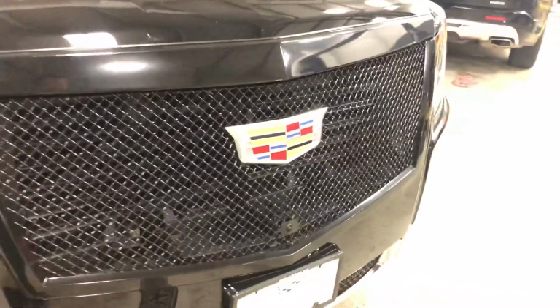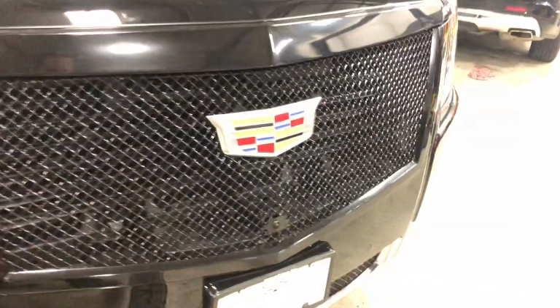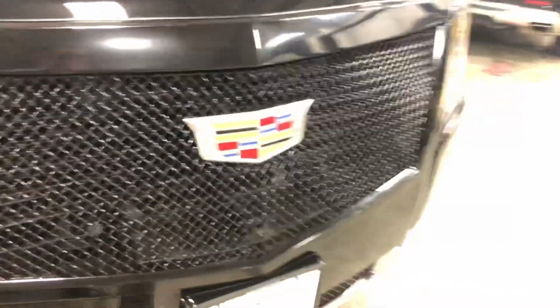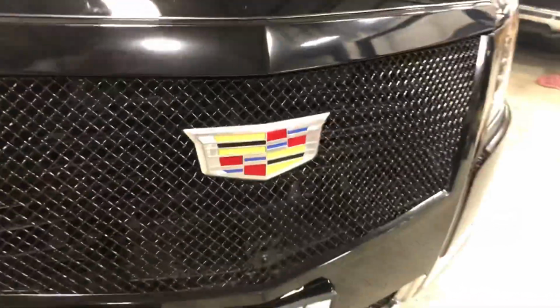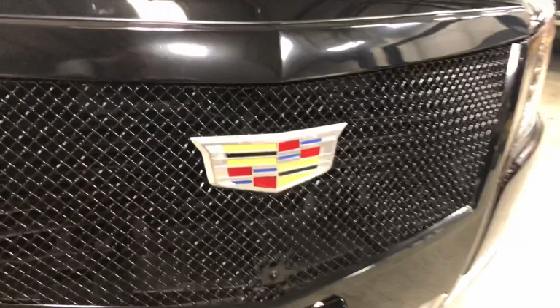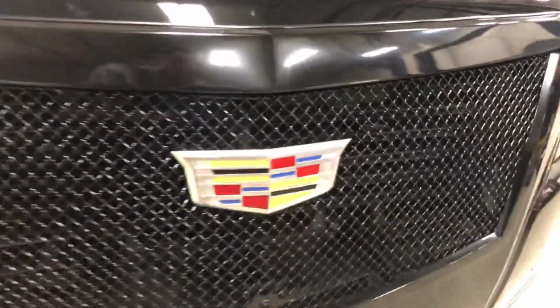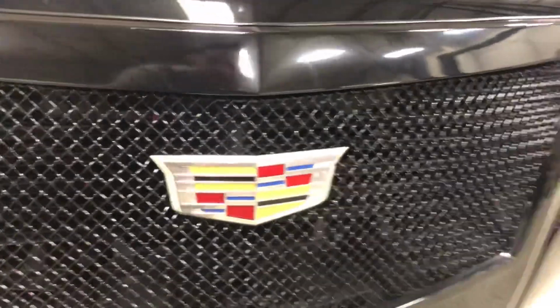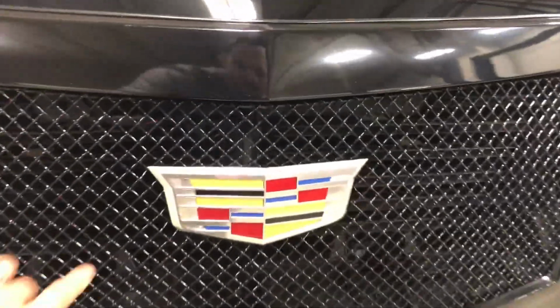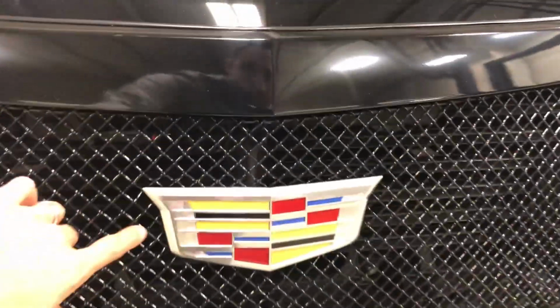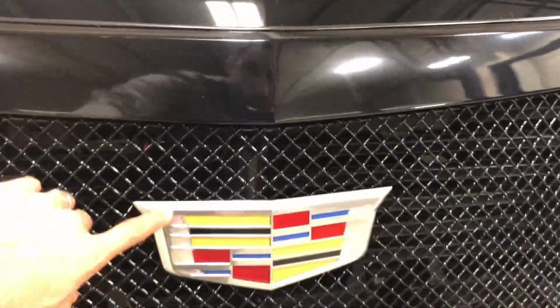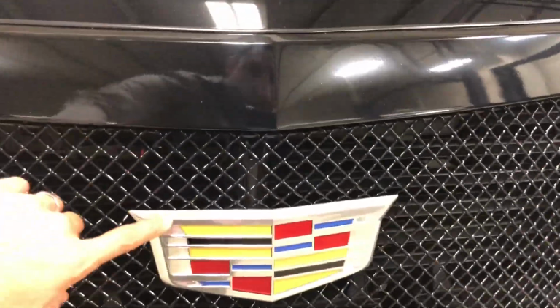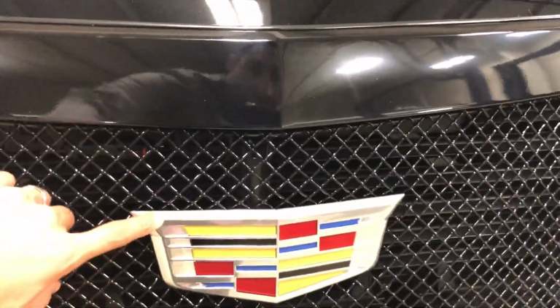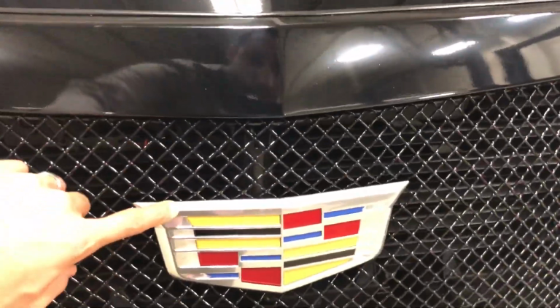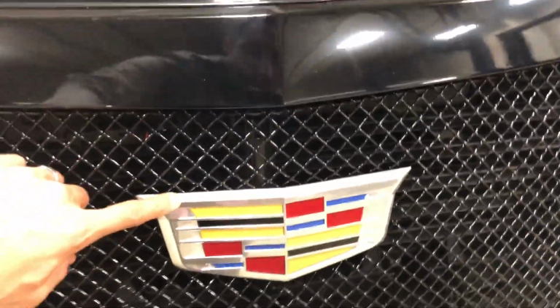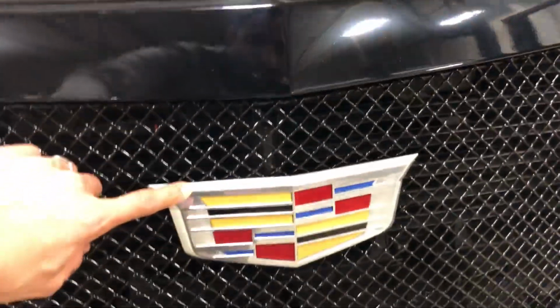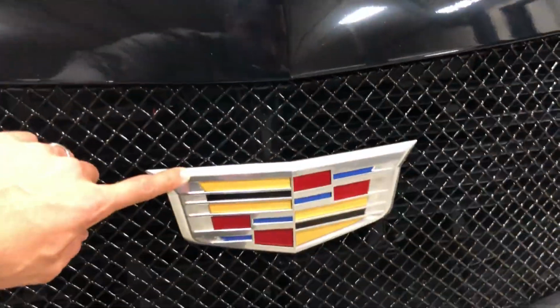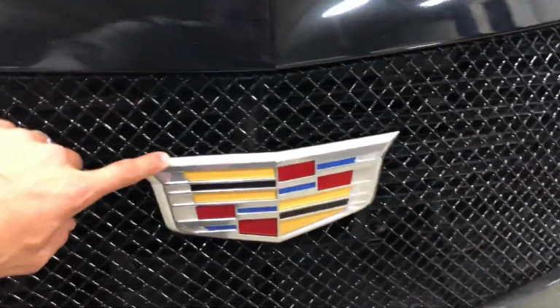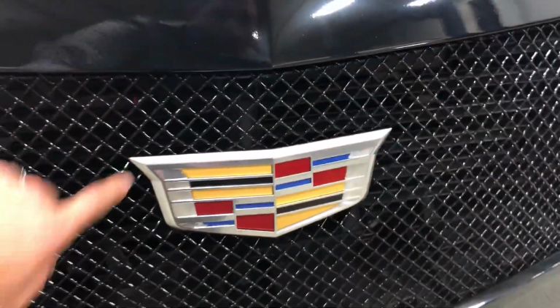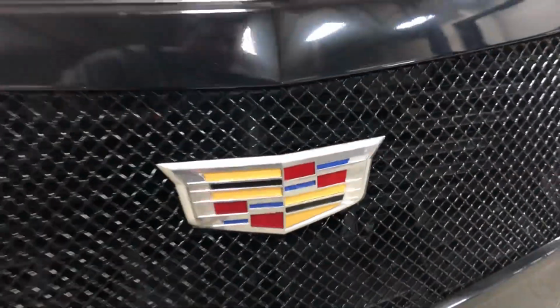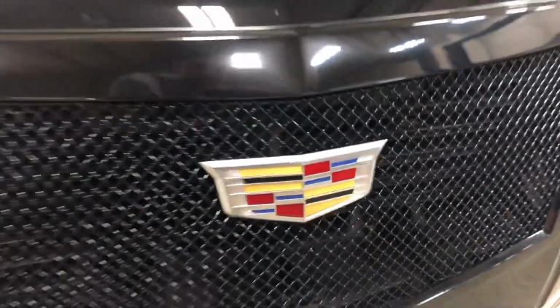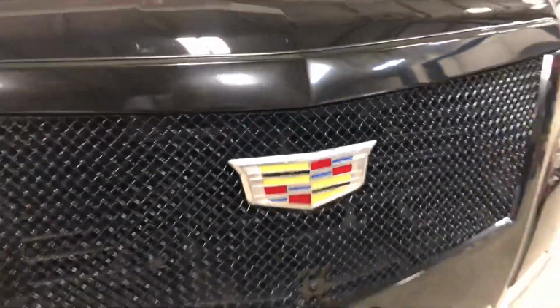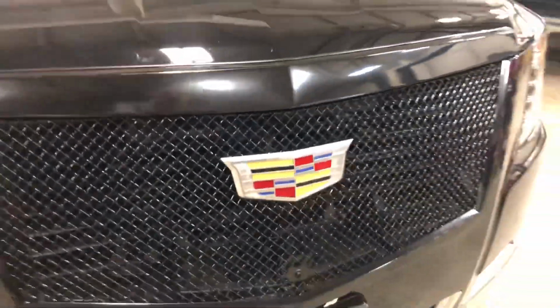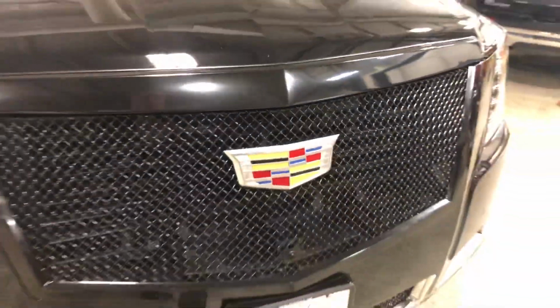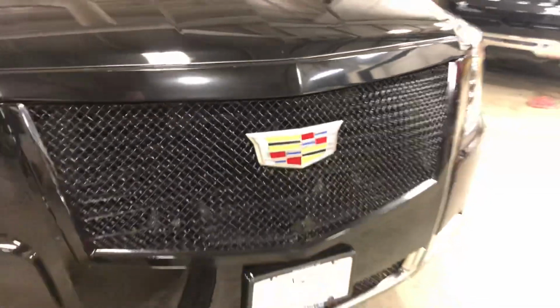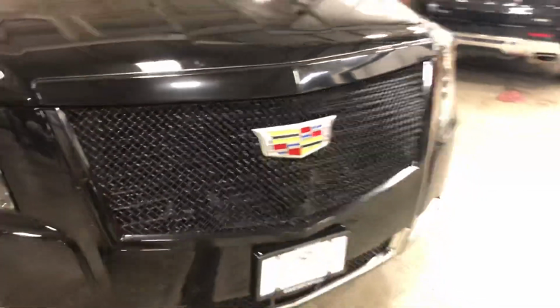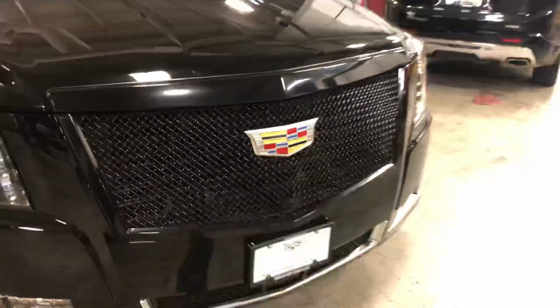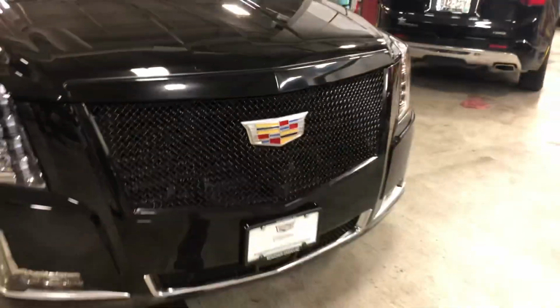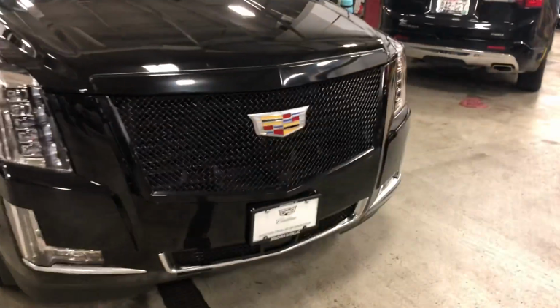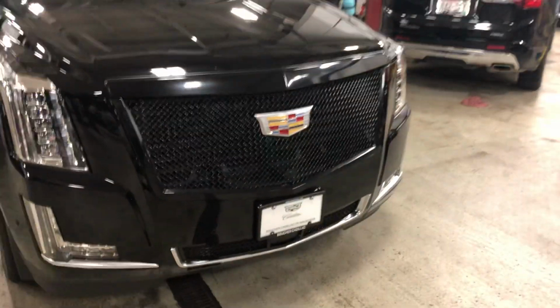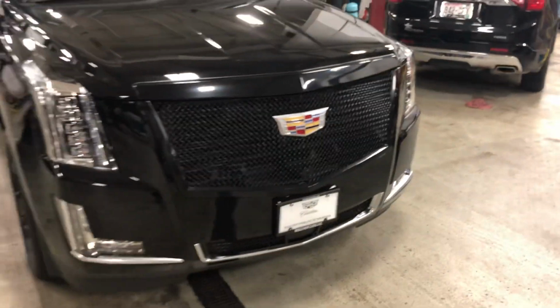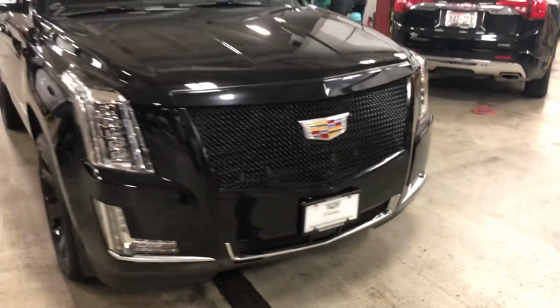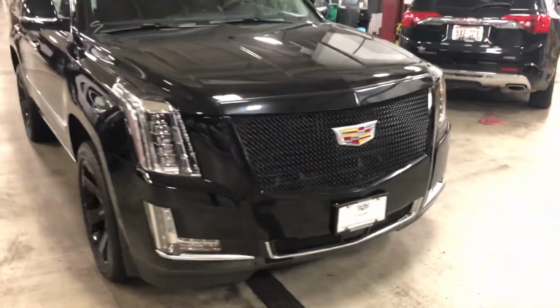We also have the ability, I believe, to black out the chrome on the grille here, which might reduce the appearance of it just a little bit for you.